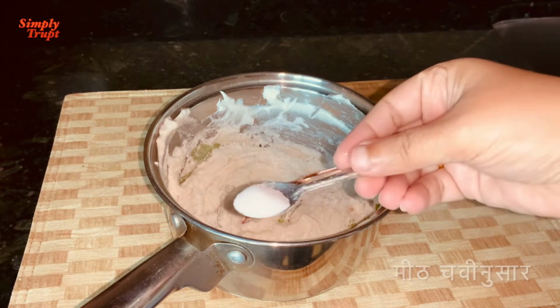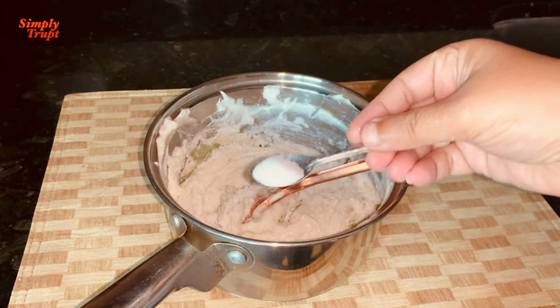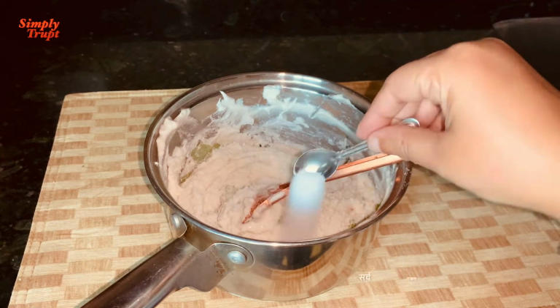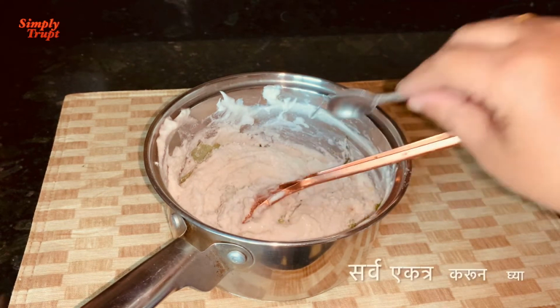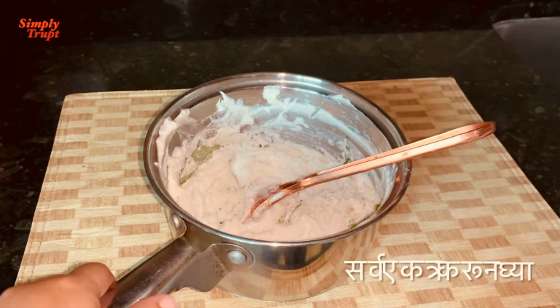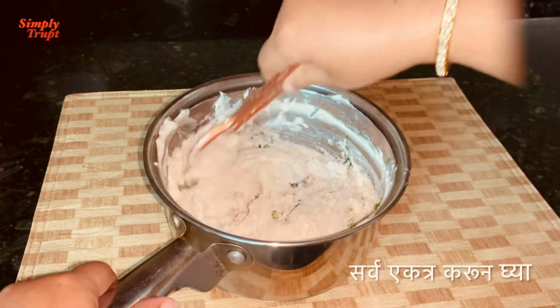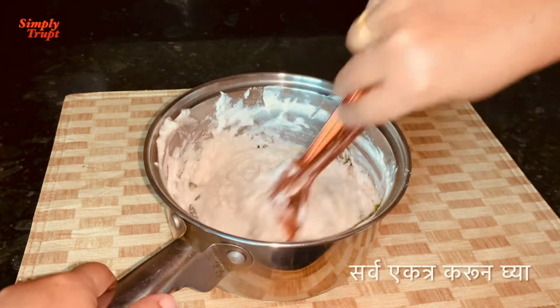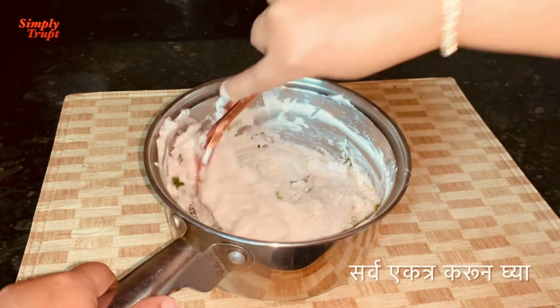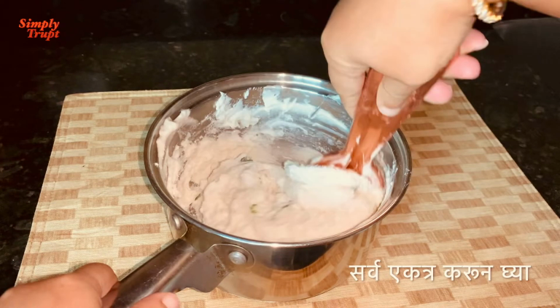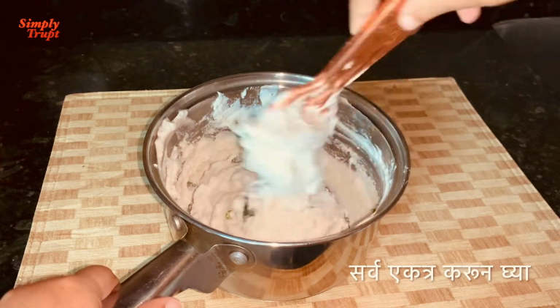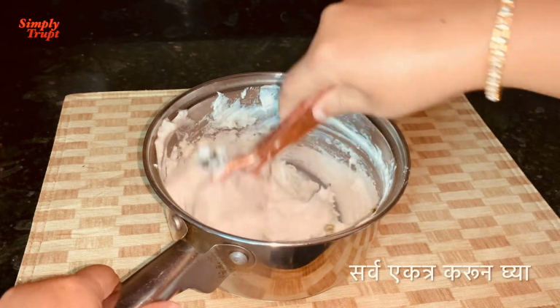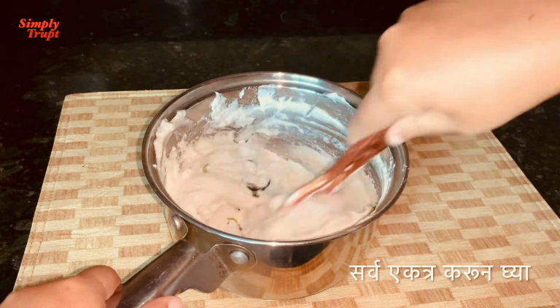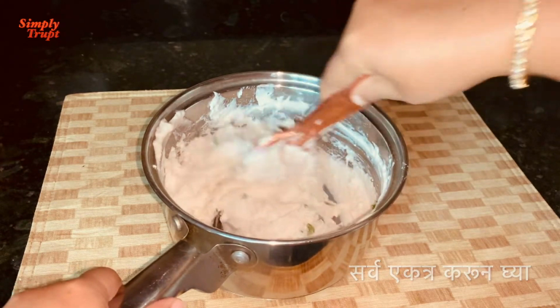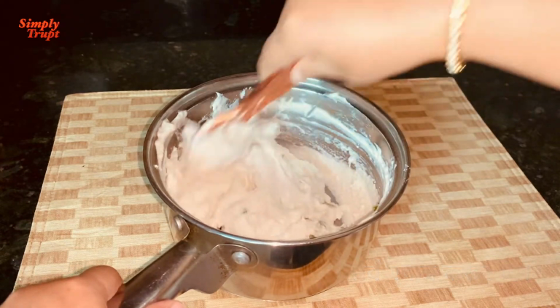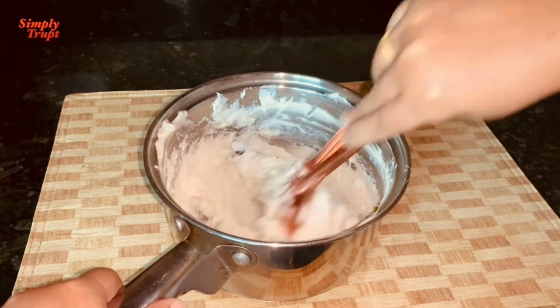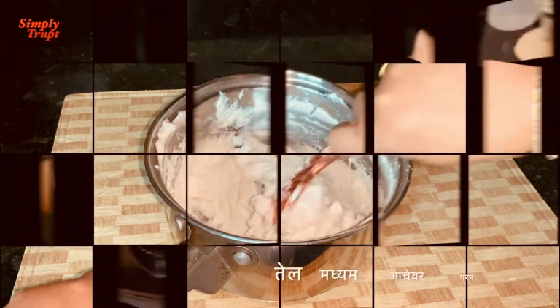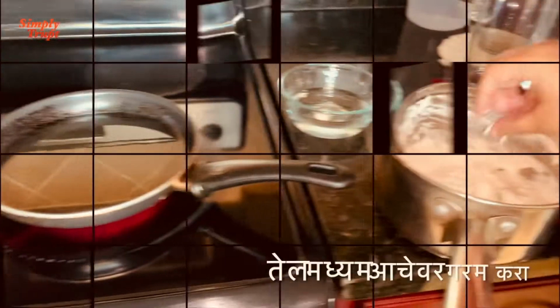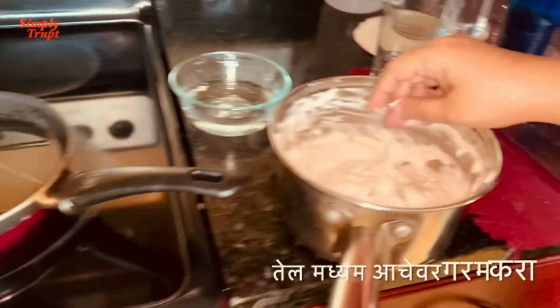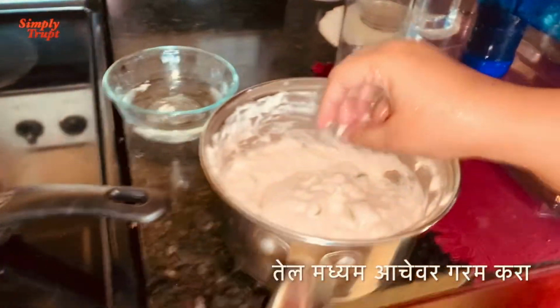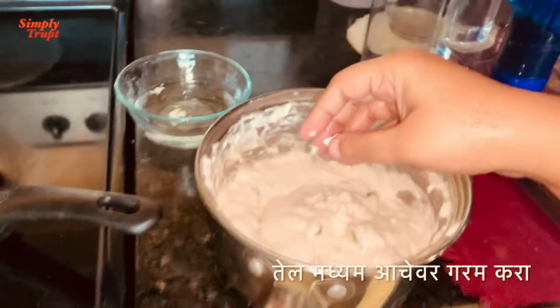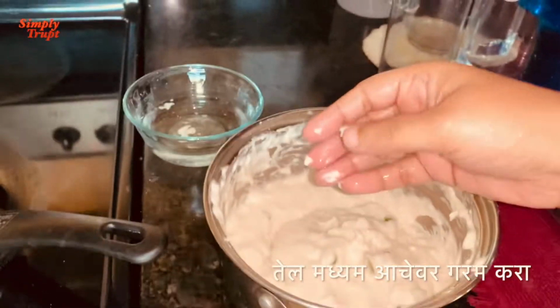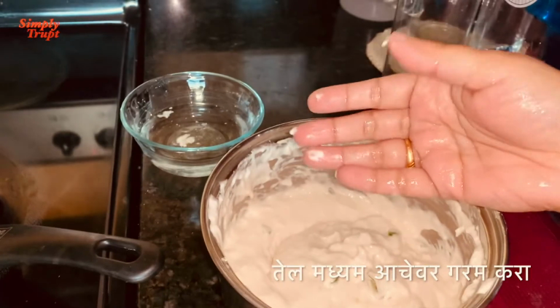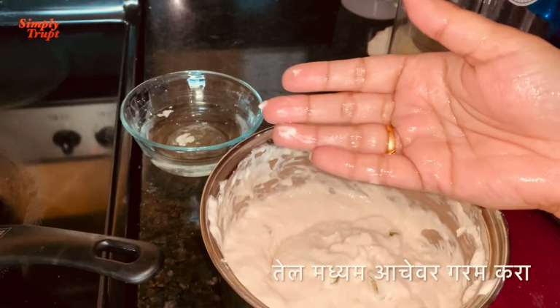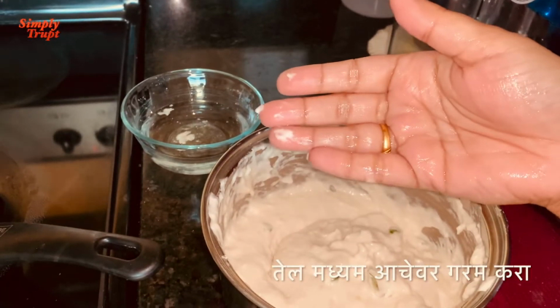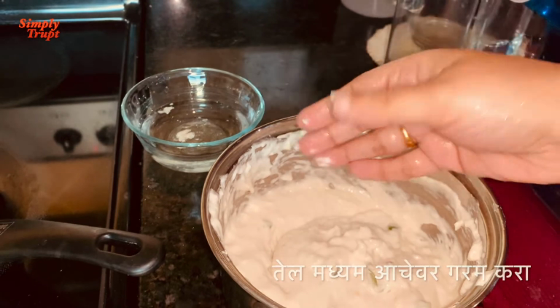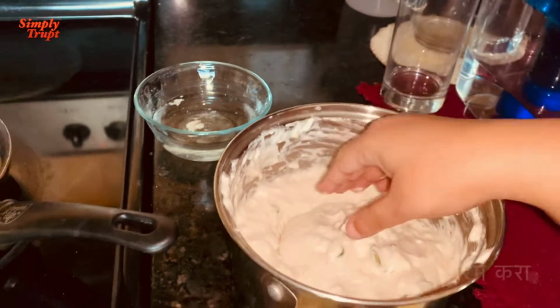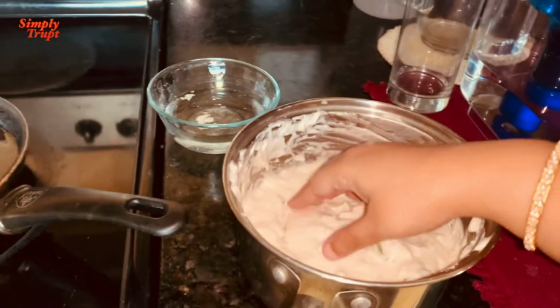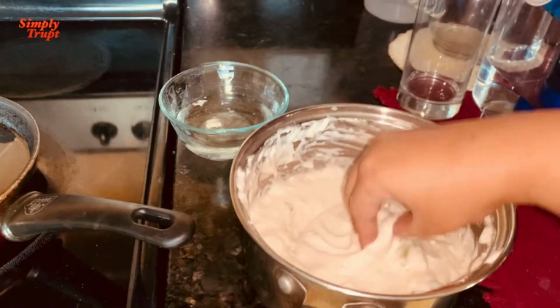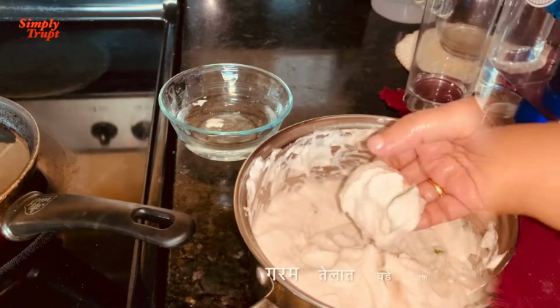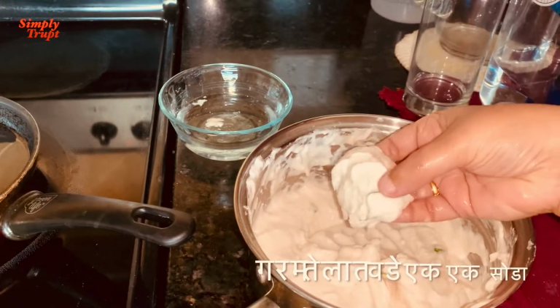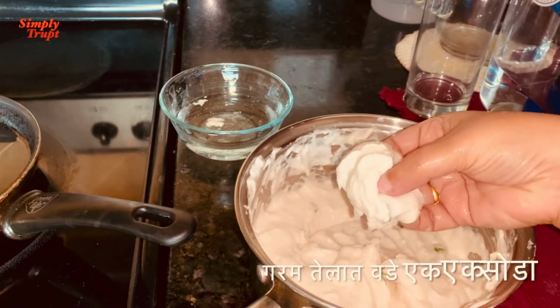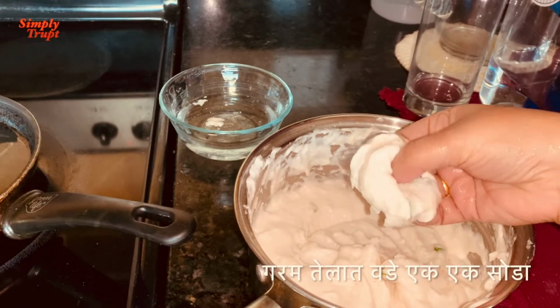Mix this all well. And also to the side, keep oil for heating. Now as our oil is hot on medium heat, it is time for us to add the medu vadas to it.